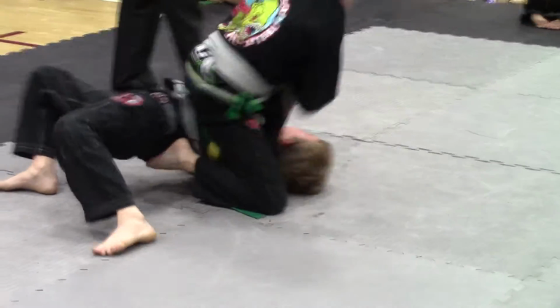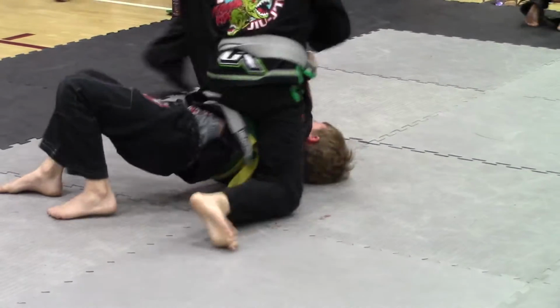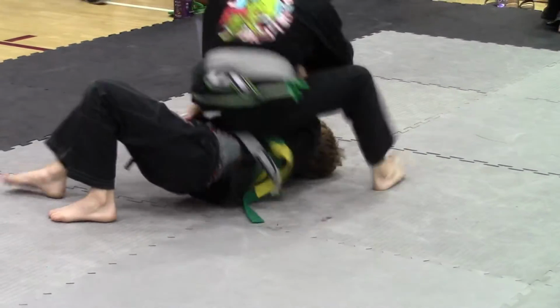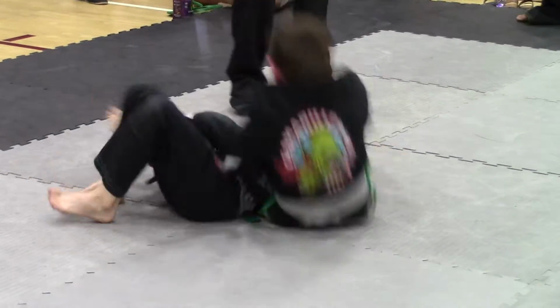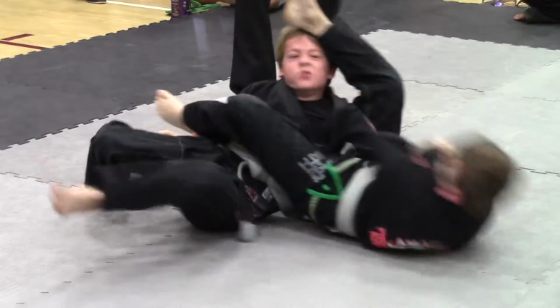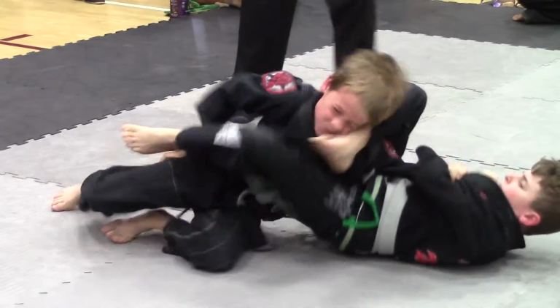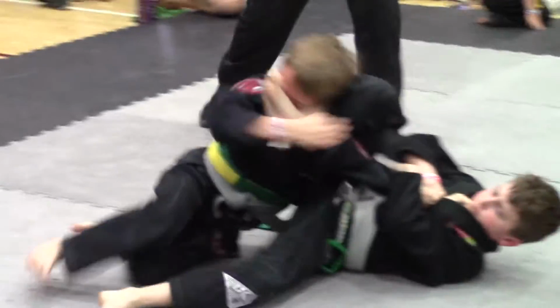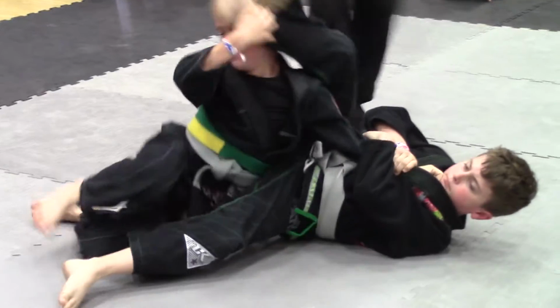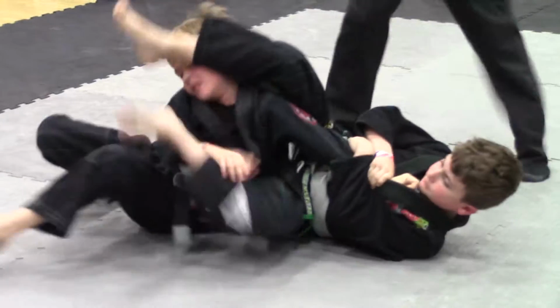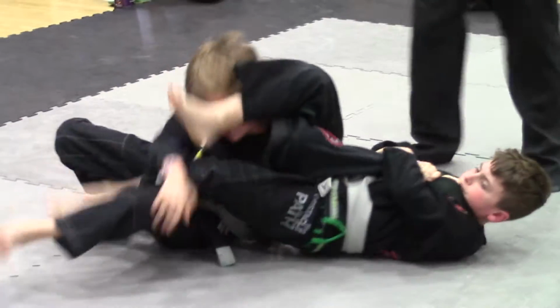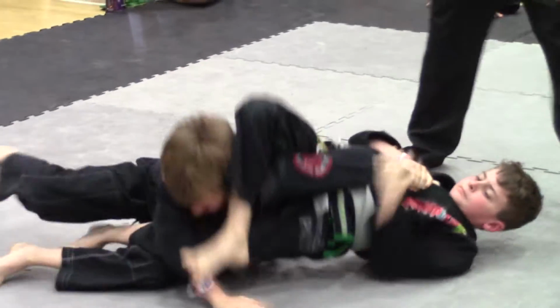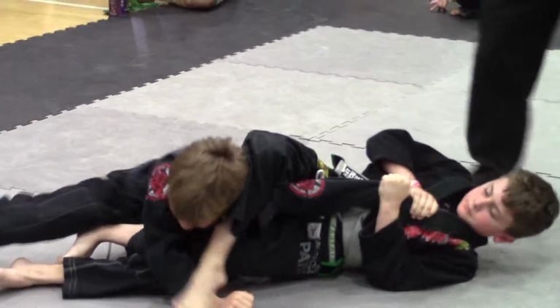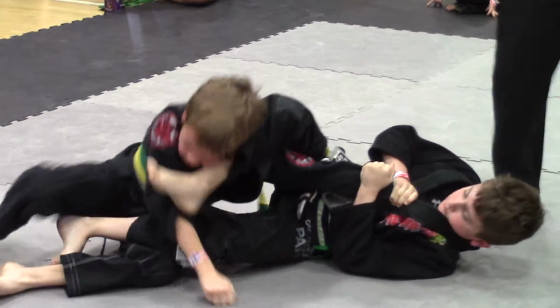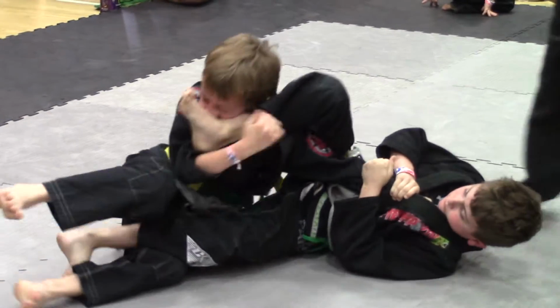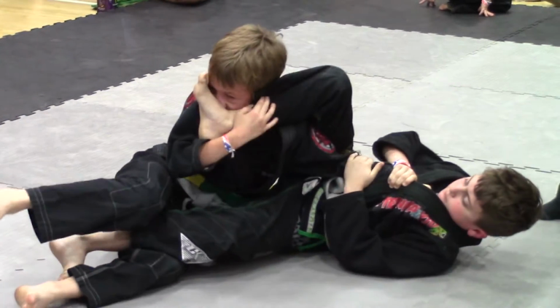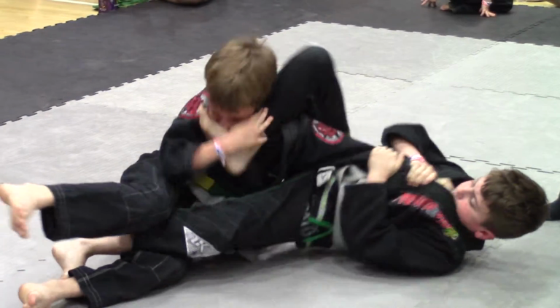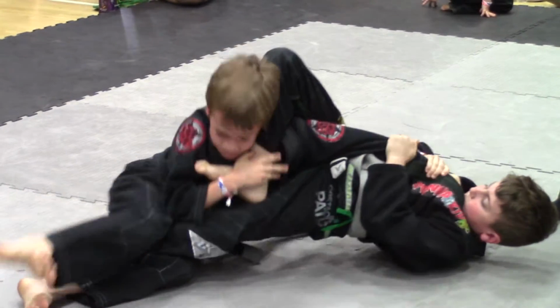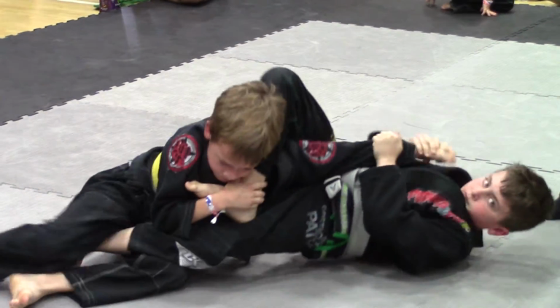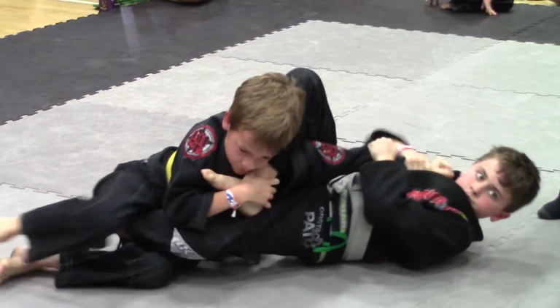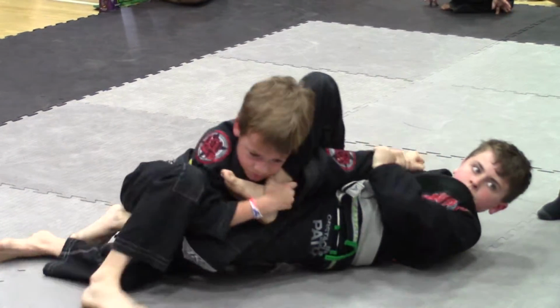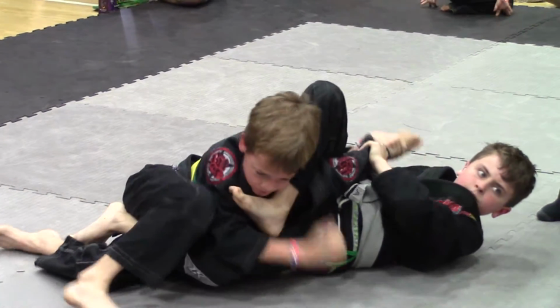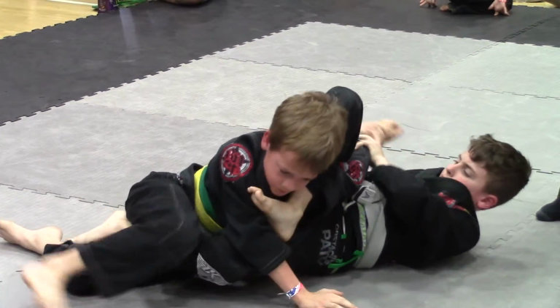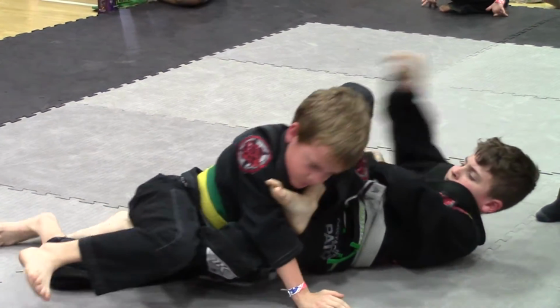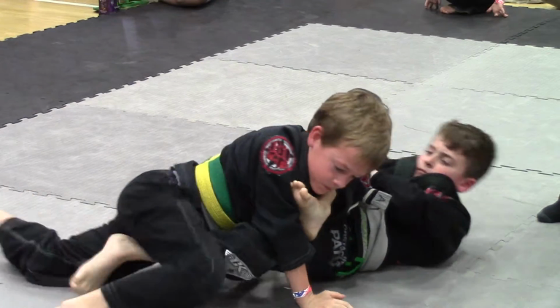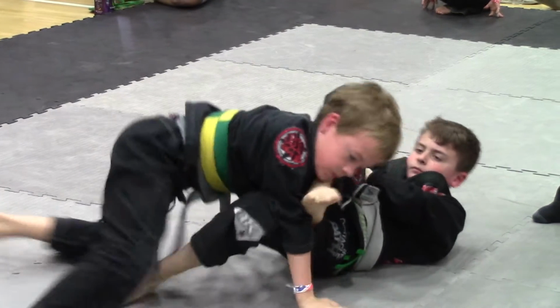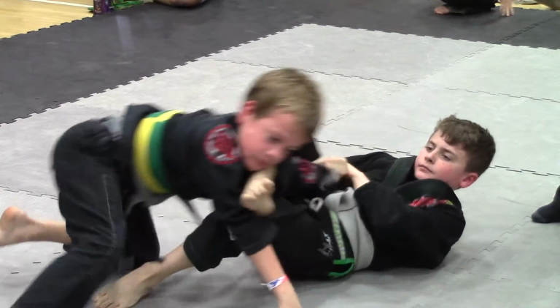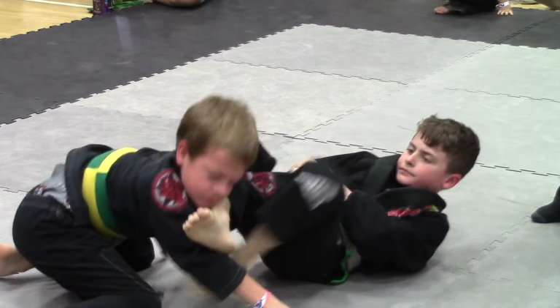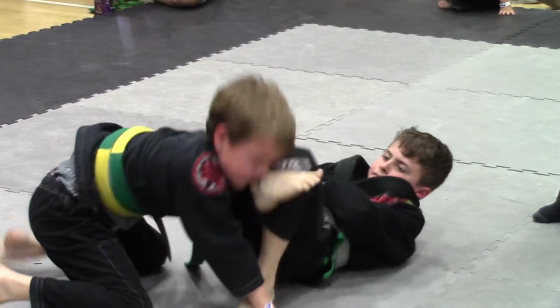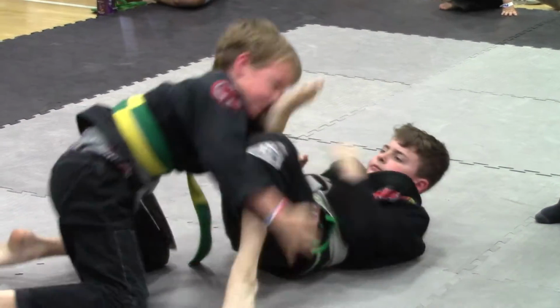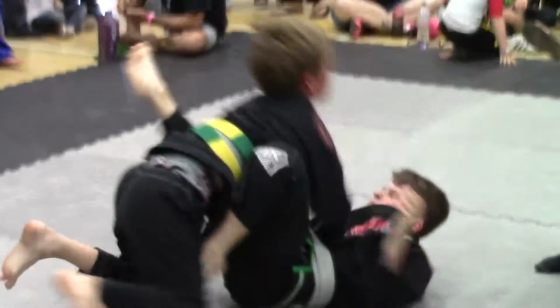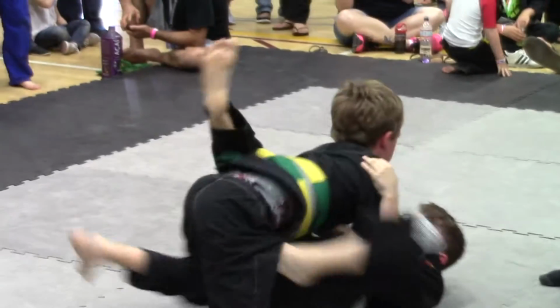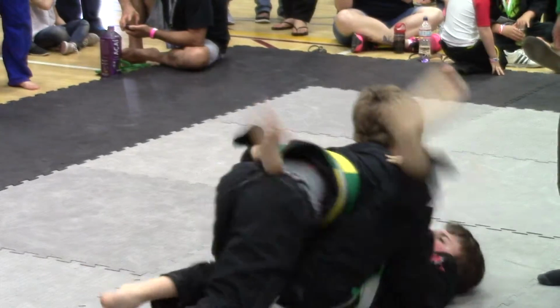Take your time Aiden, take your time. There you go. Get the pant leg, get the pant leg. Go belly down, go belly down. Get the pant leg. Get your arm out of there. There you go.